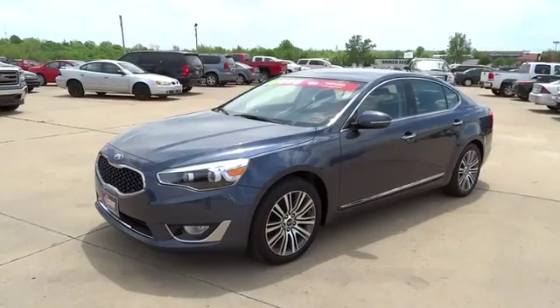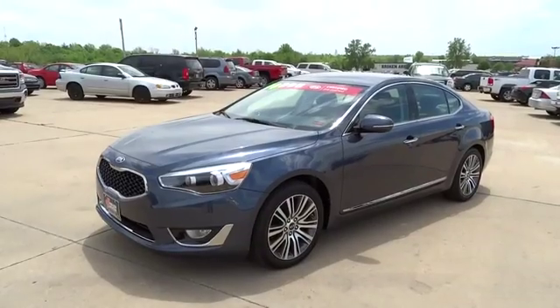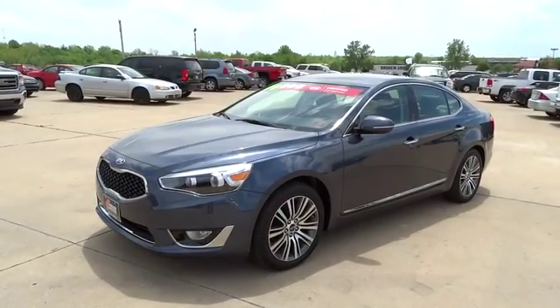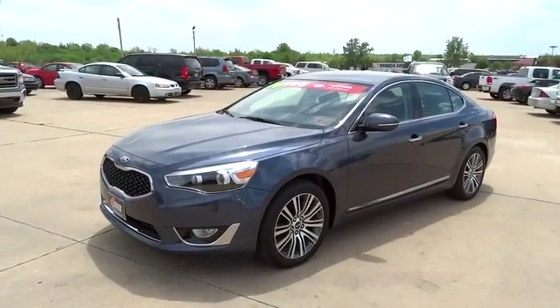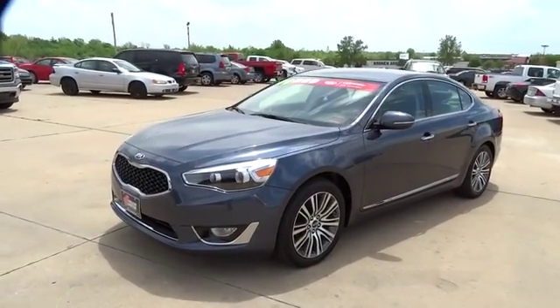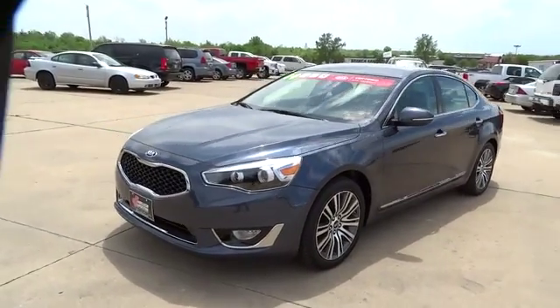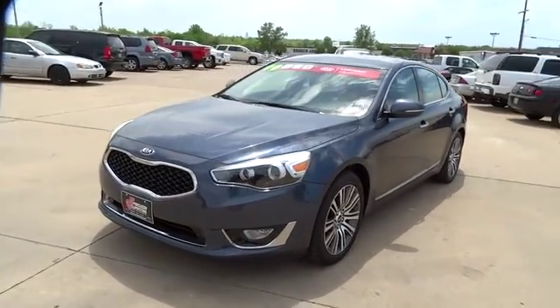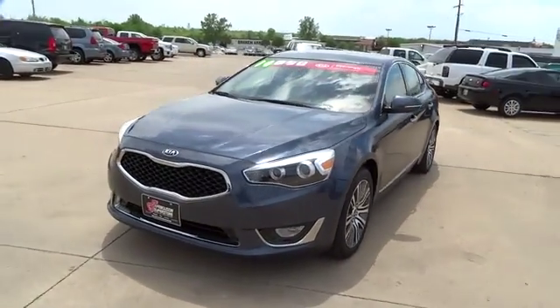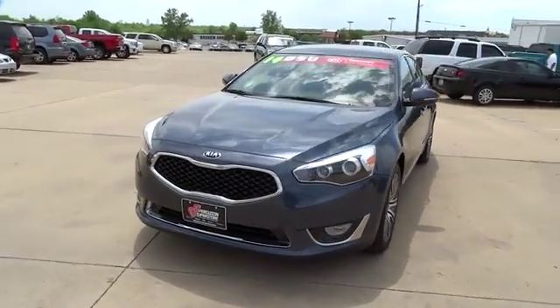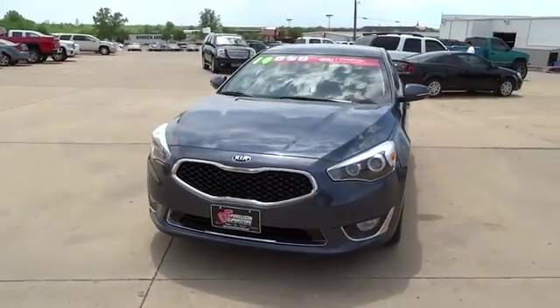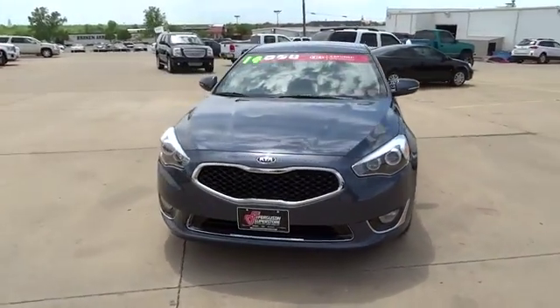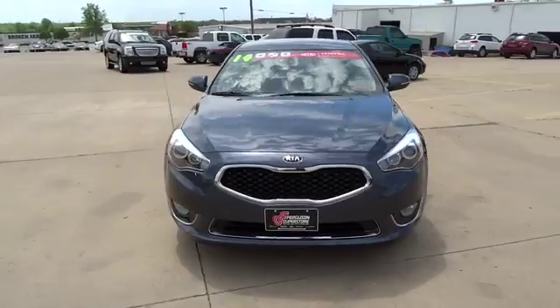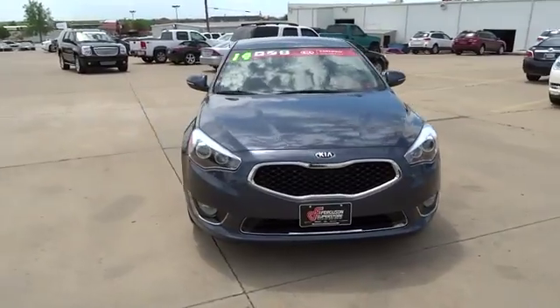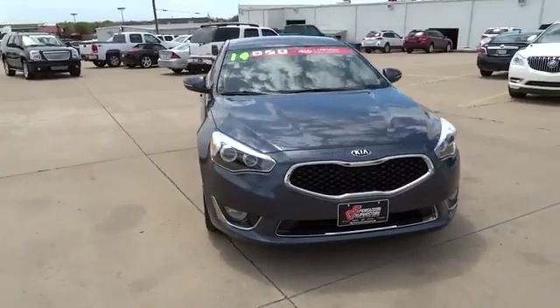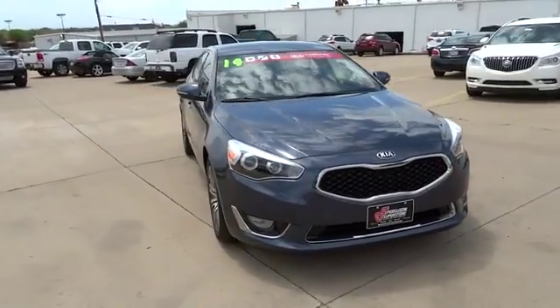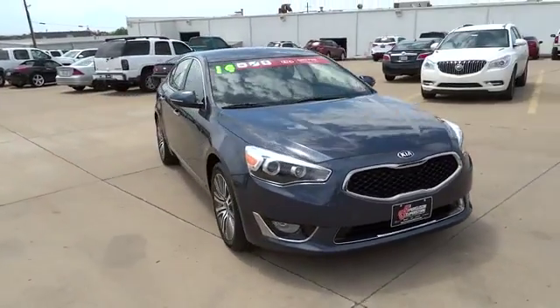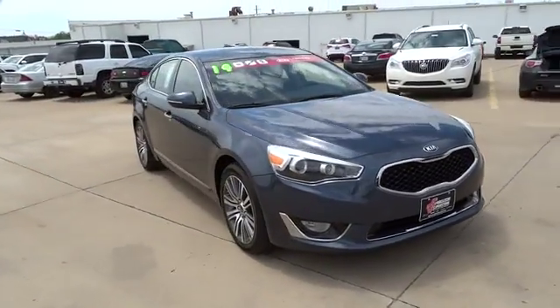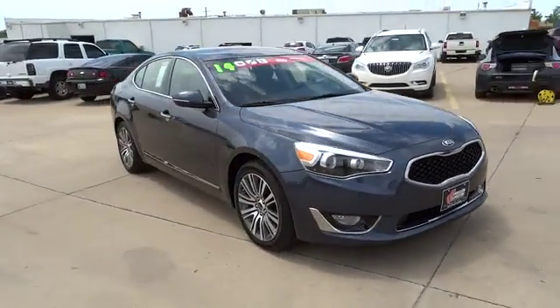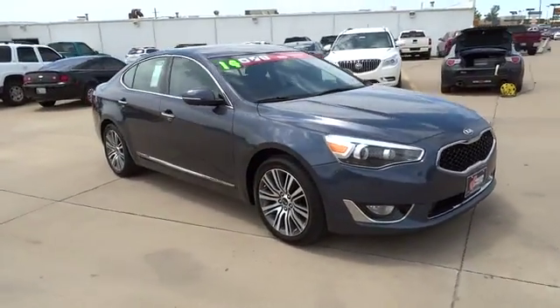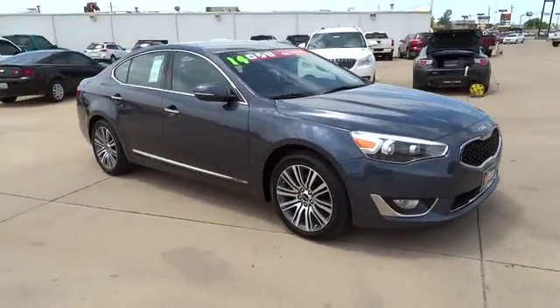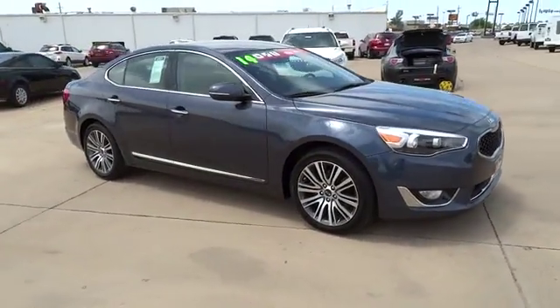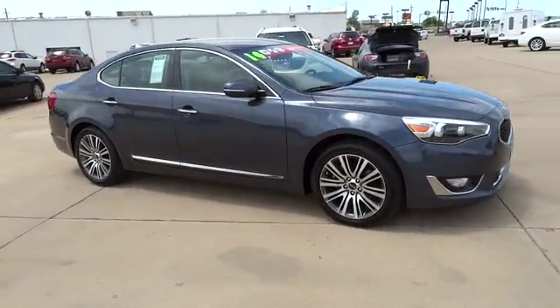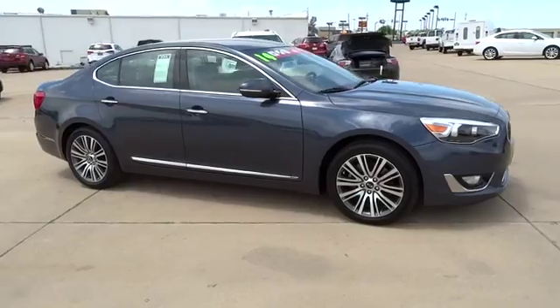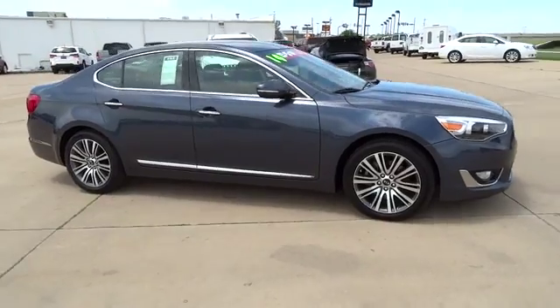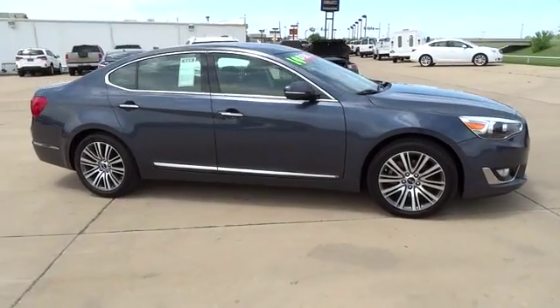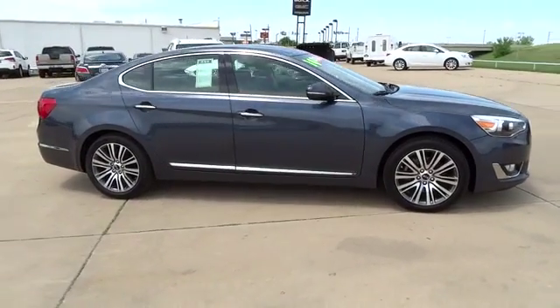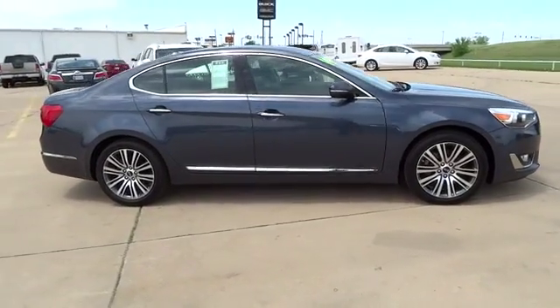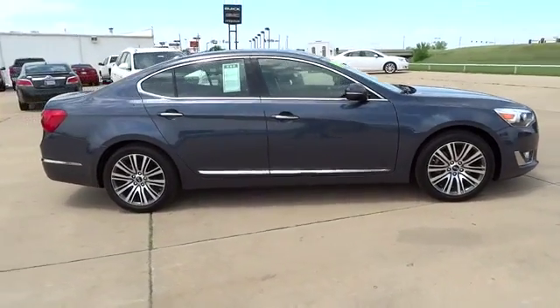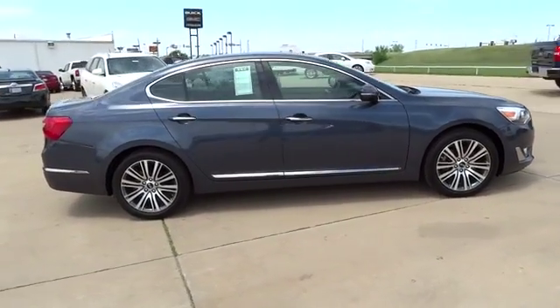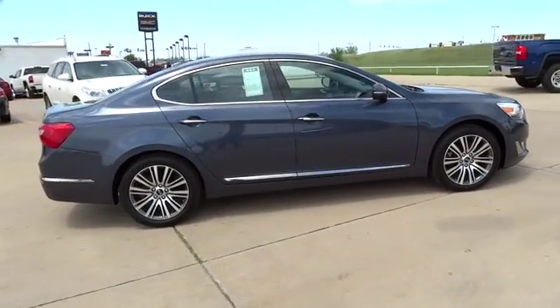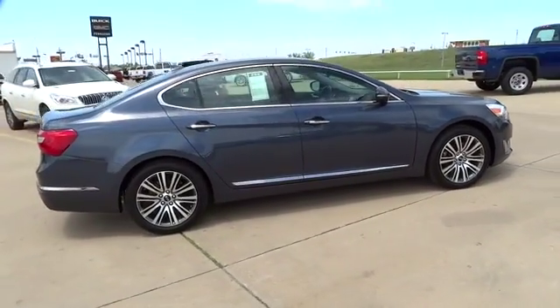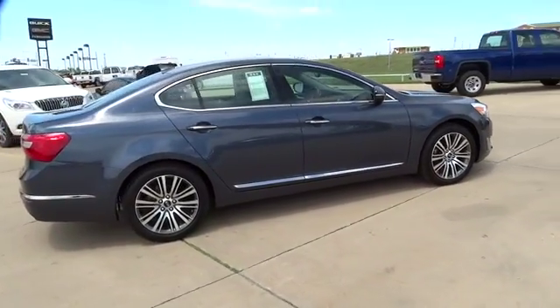The 2014 Cadenza. The Cadenza is a new Kia model featuring European design and styling. This full-size sedan also offers a stylish, roomy, and comfortable interior and is priced below $35,000.